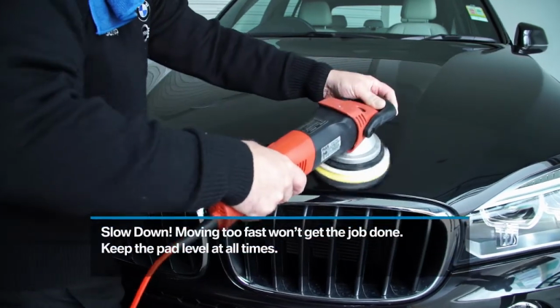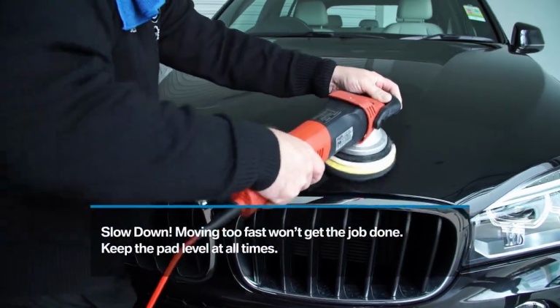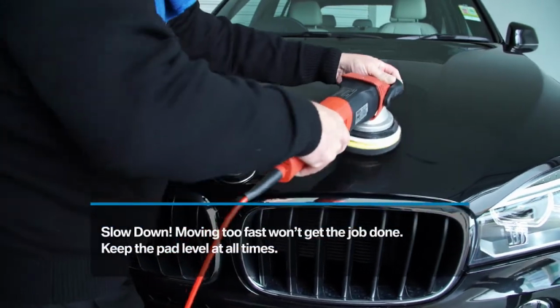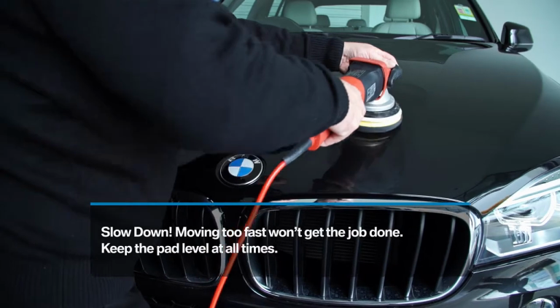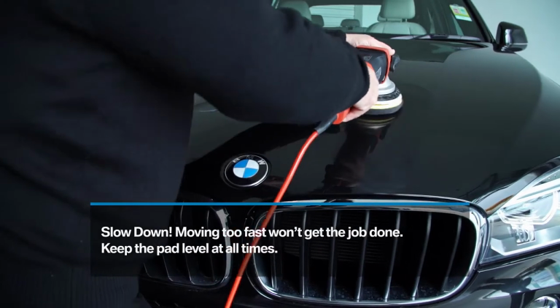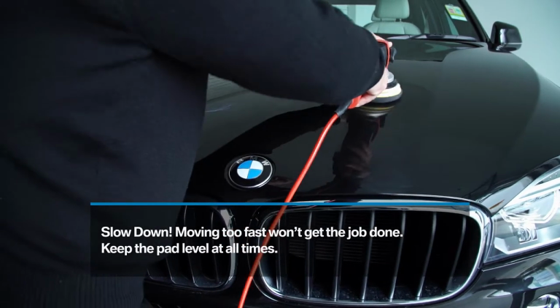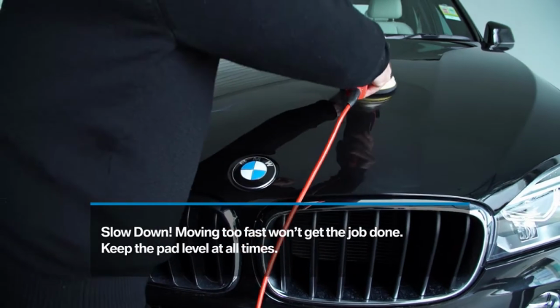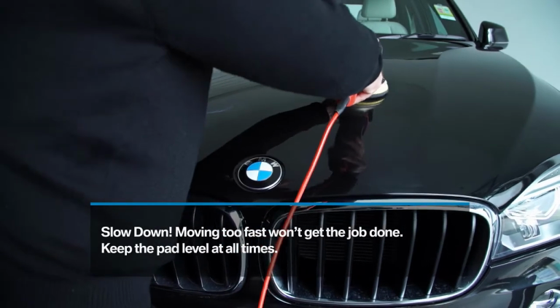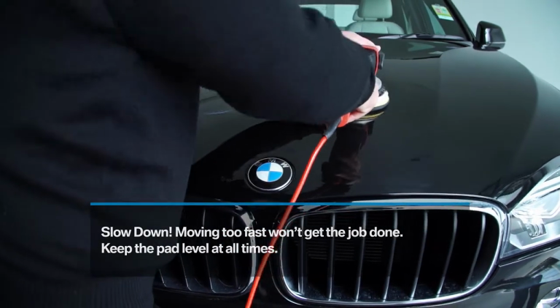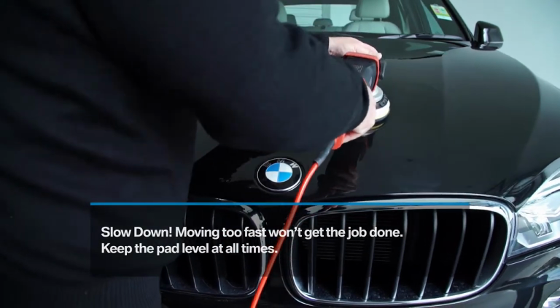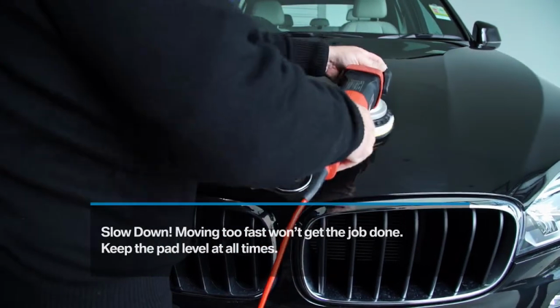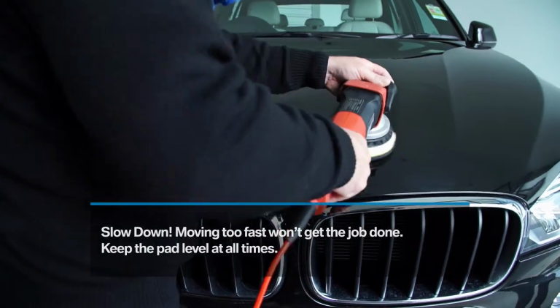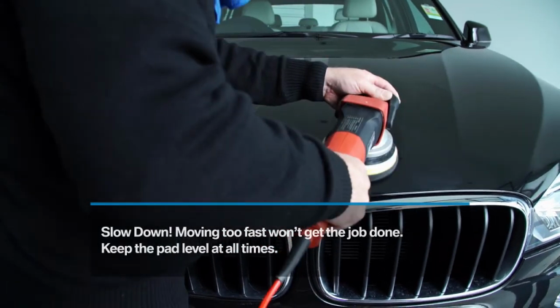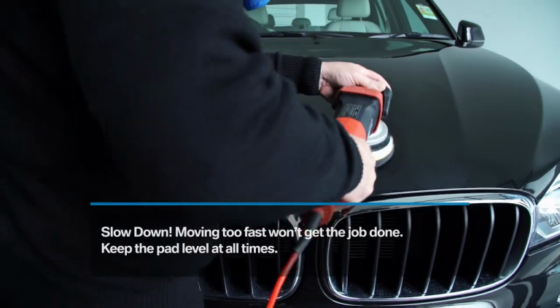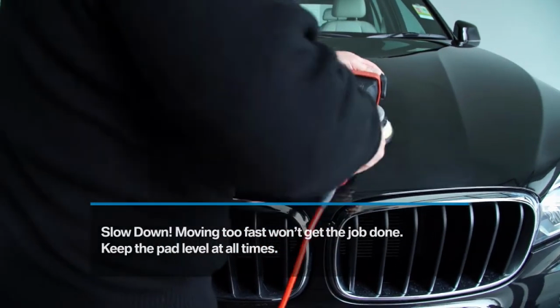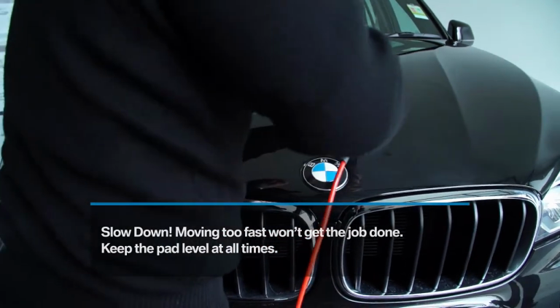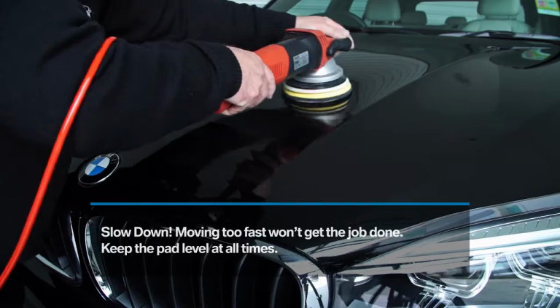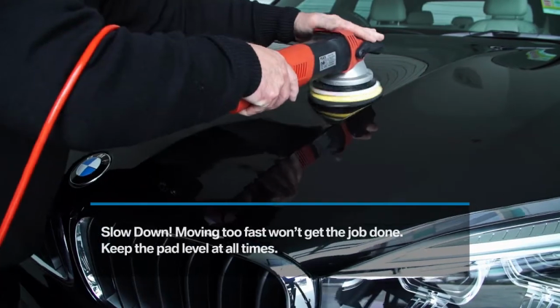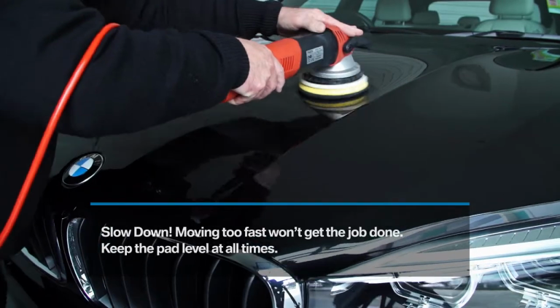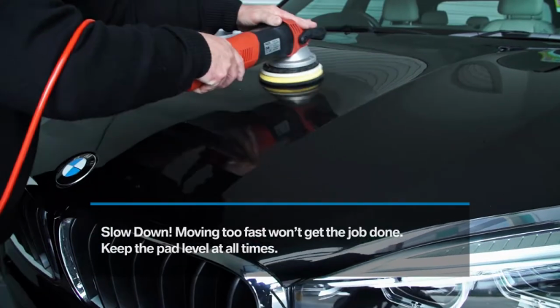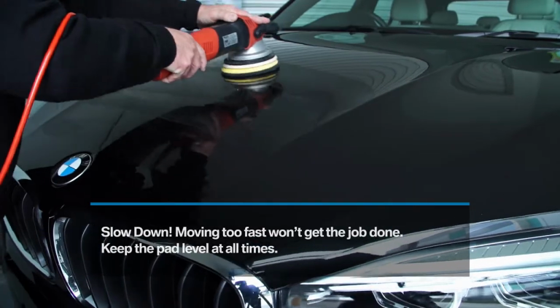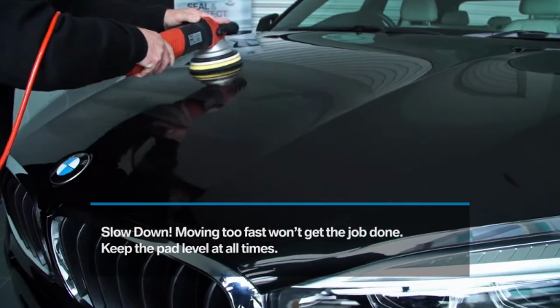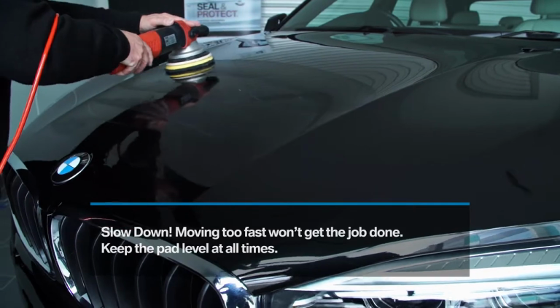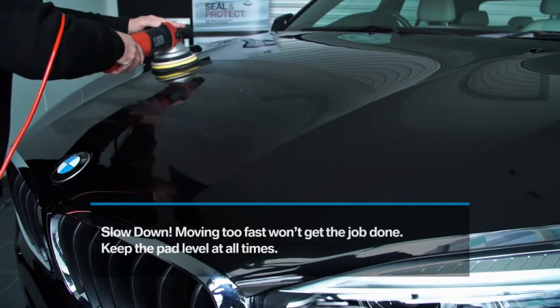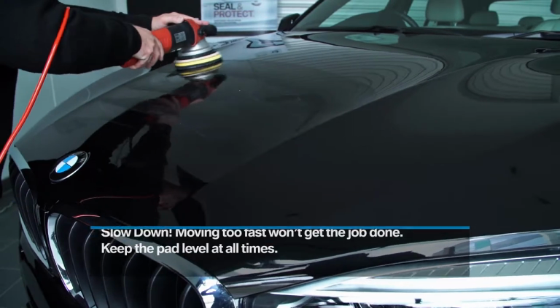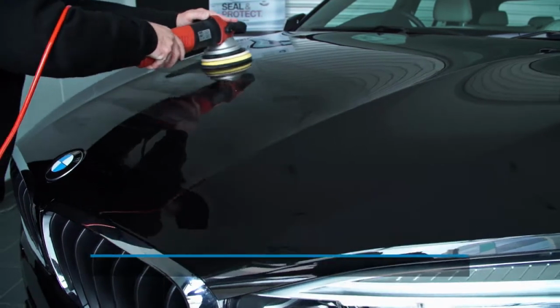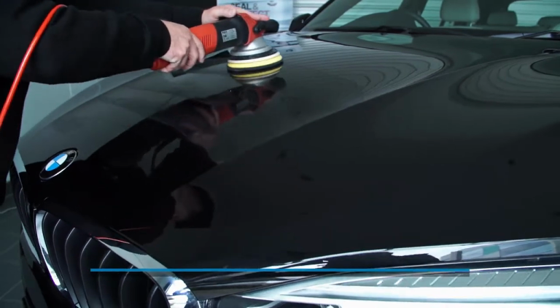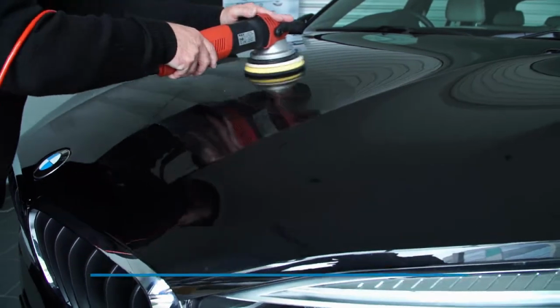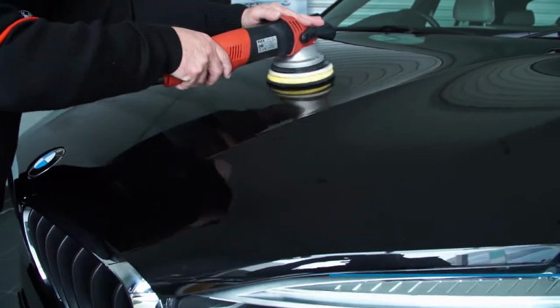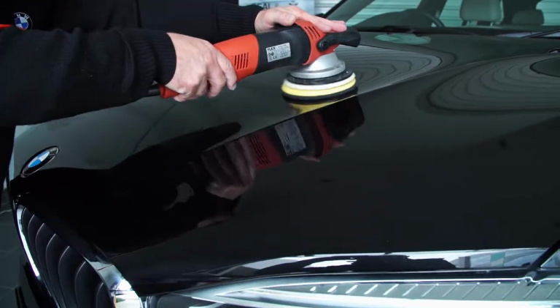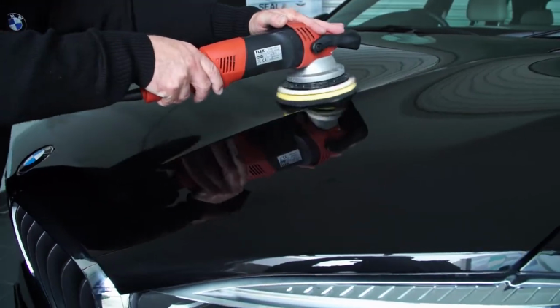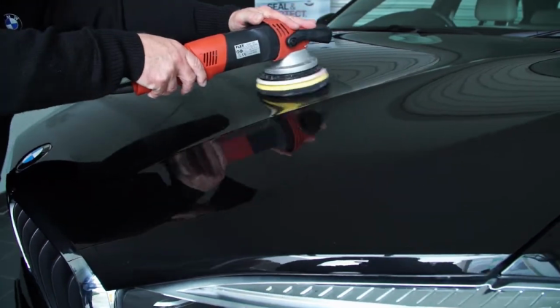Slow down. Don't run the machine over the paint too fast or it won't get the job done. Keep the pad level on your paint surface at all times.